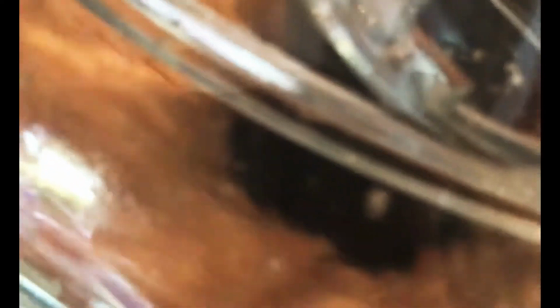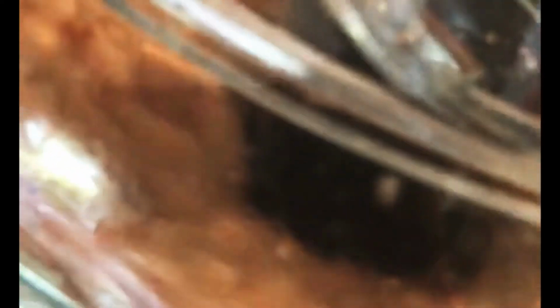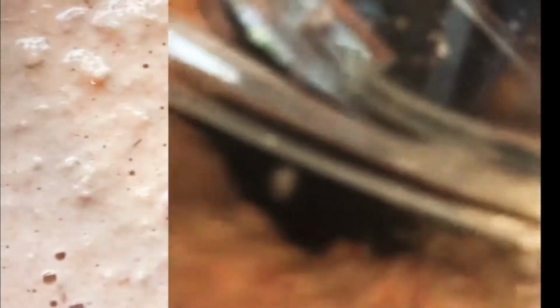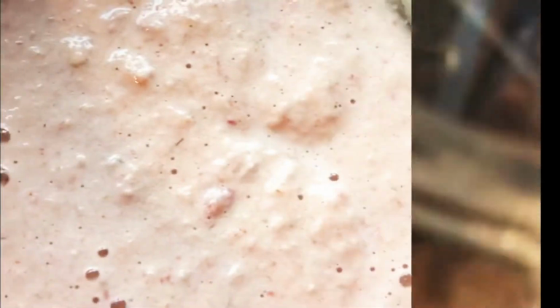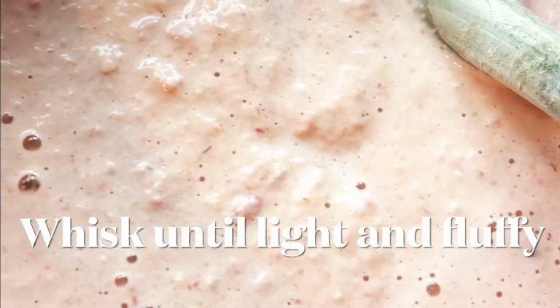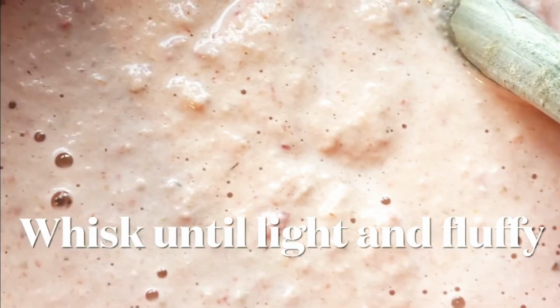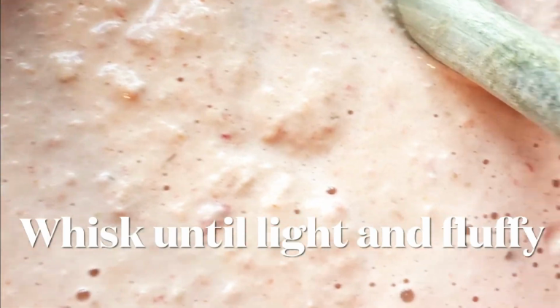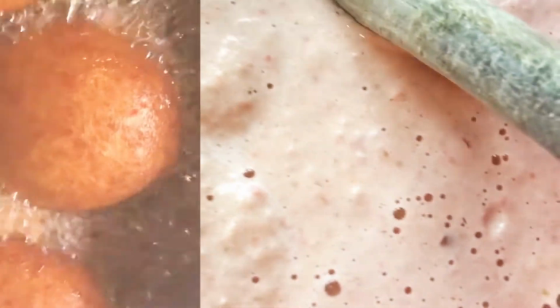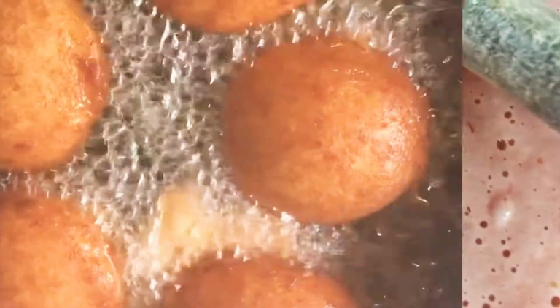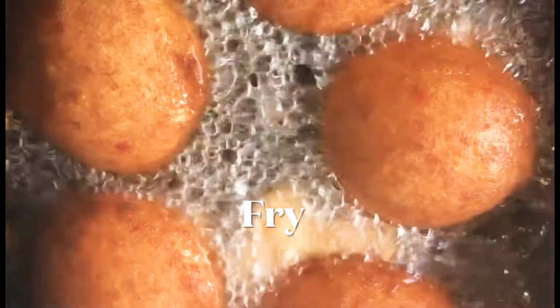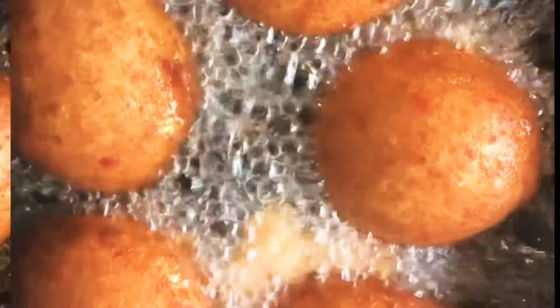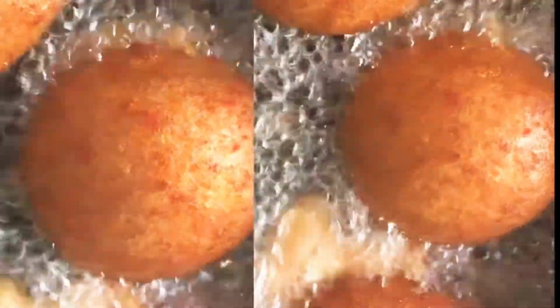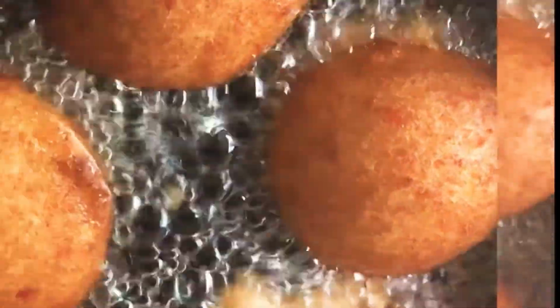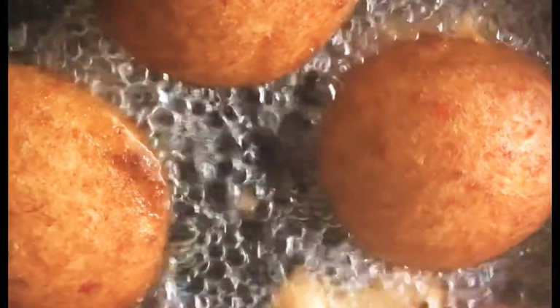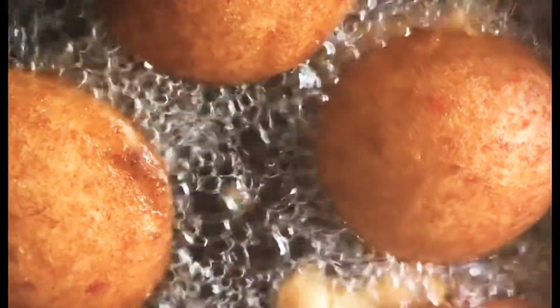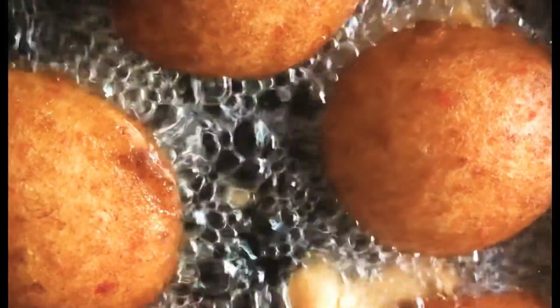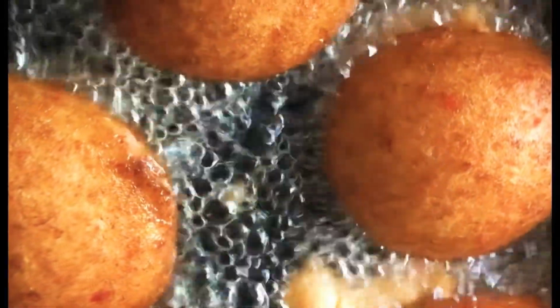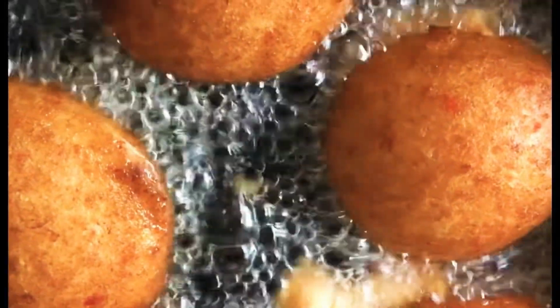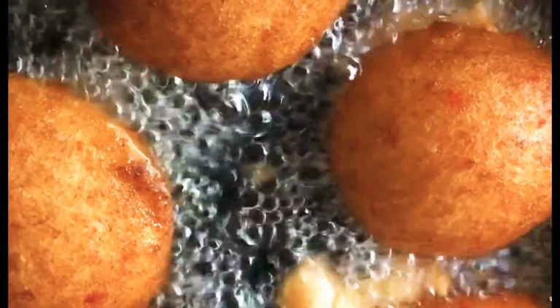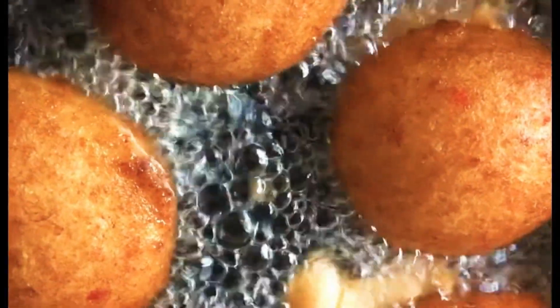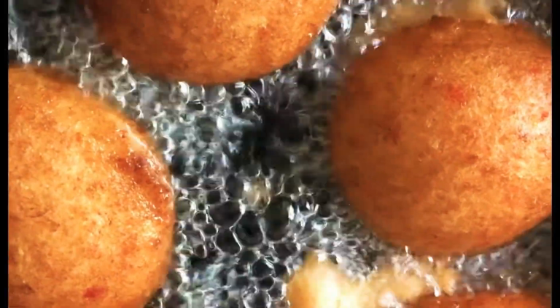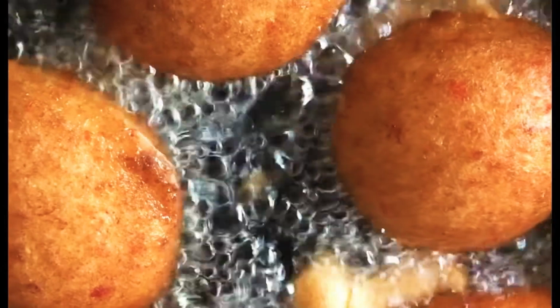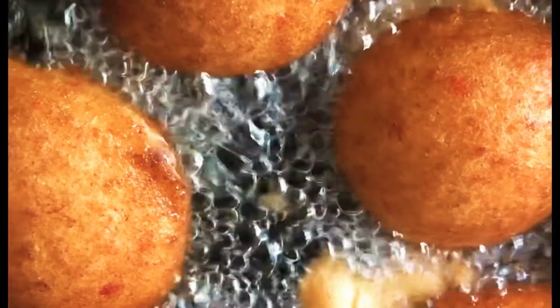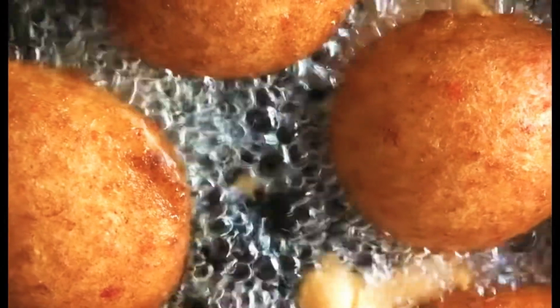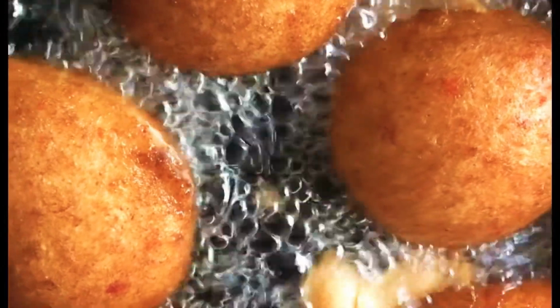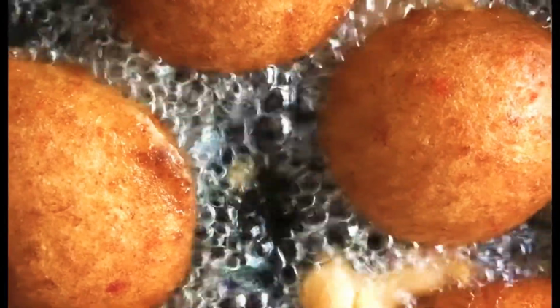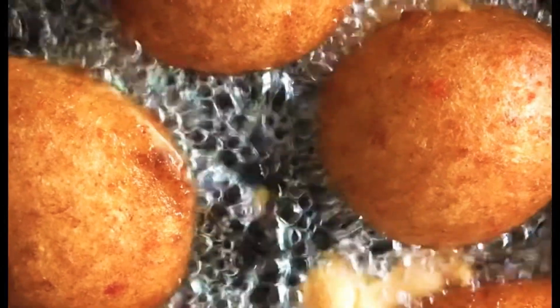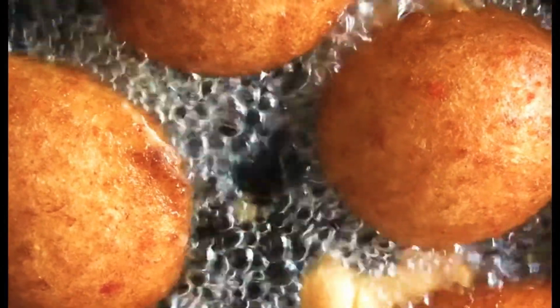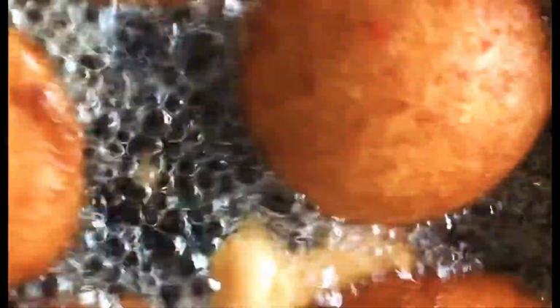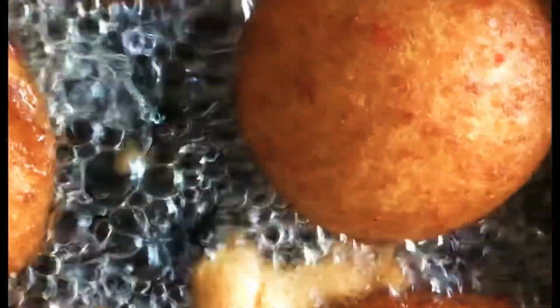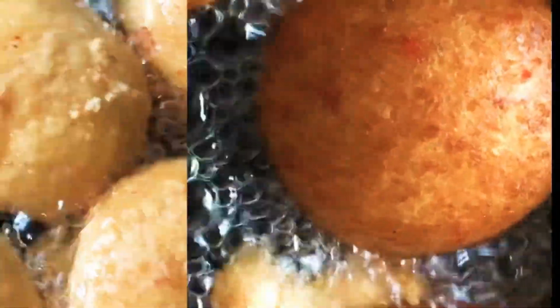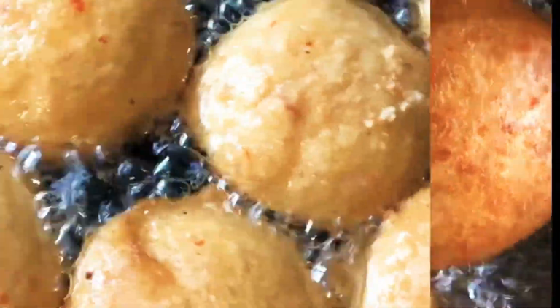Then you want to whisk it until it is light and fluffy. Then you just scoop it with either a scoop or your fingers and drop in oil and fry until golden brown.